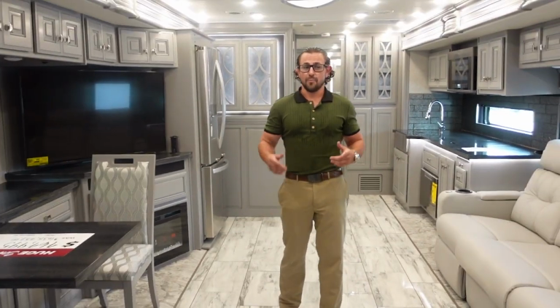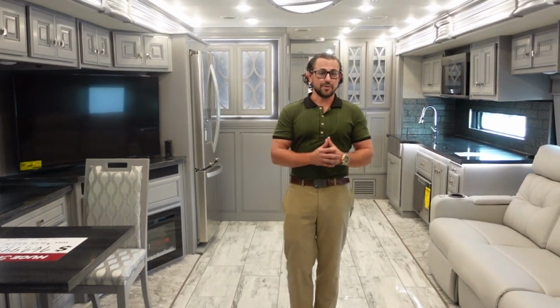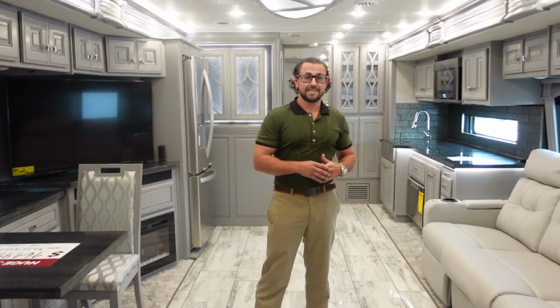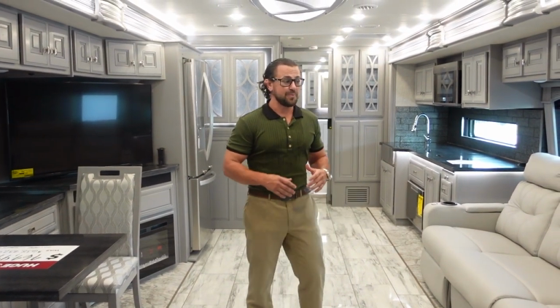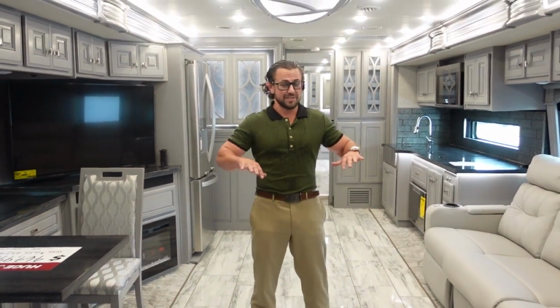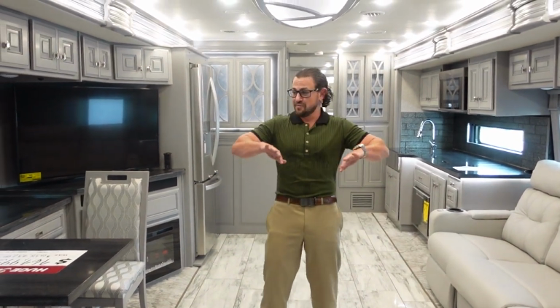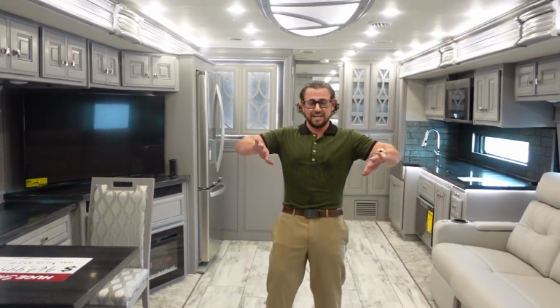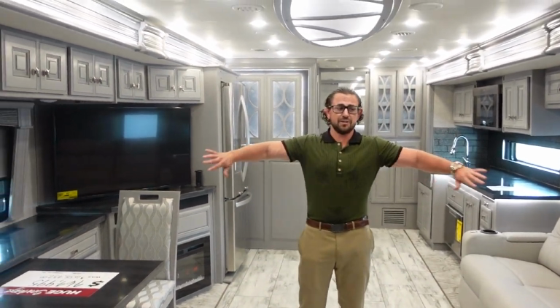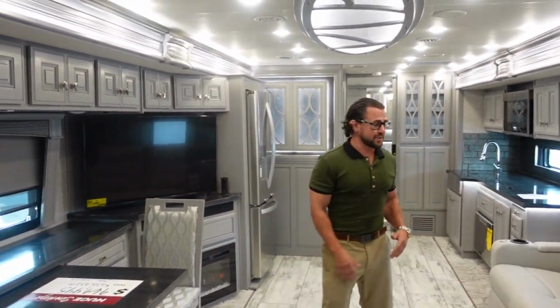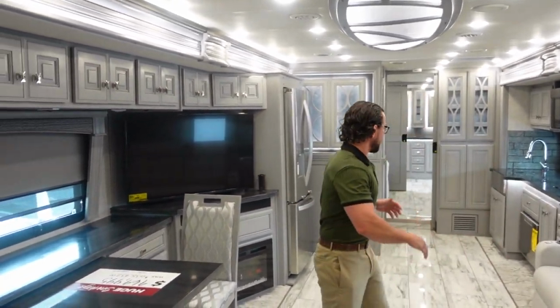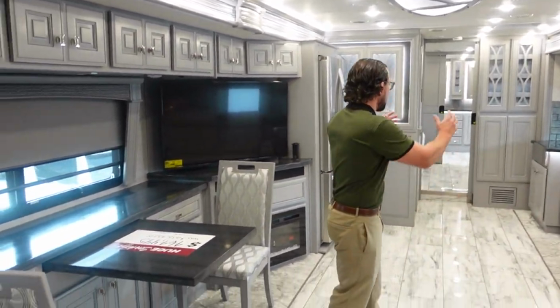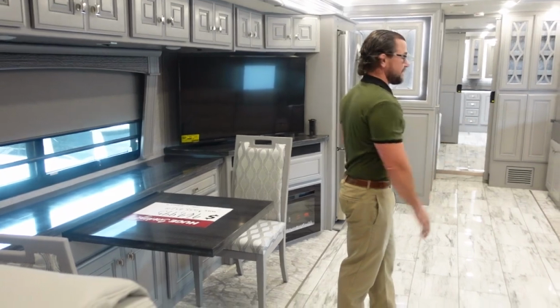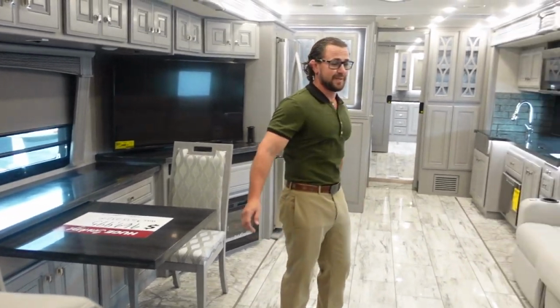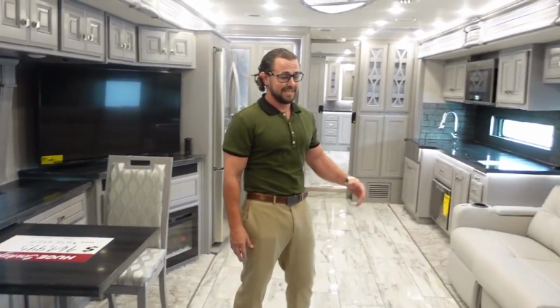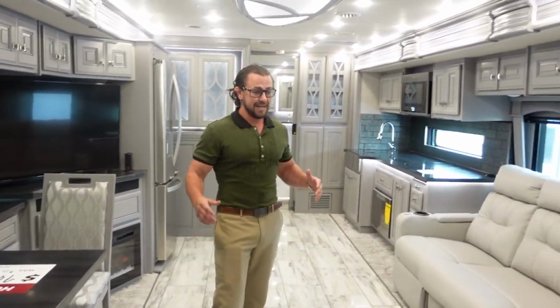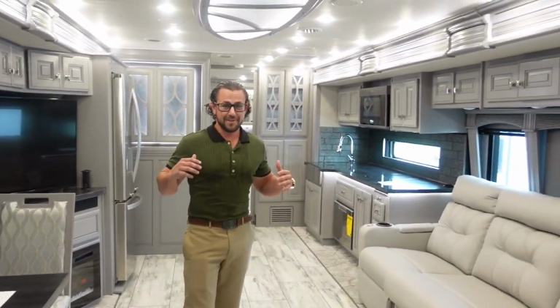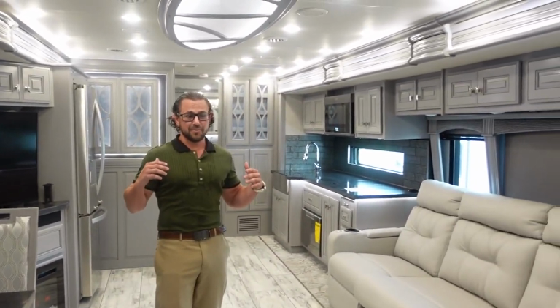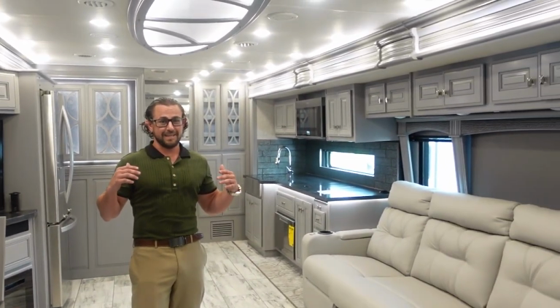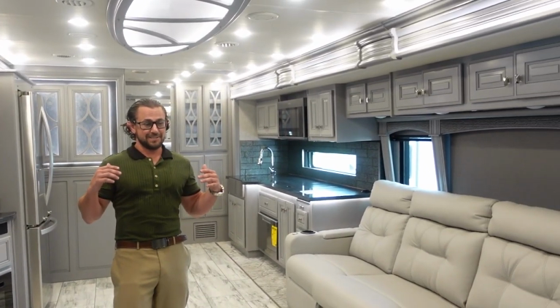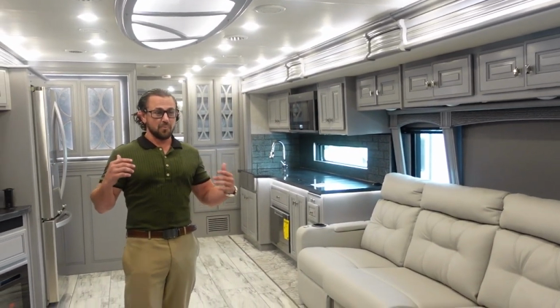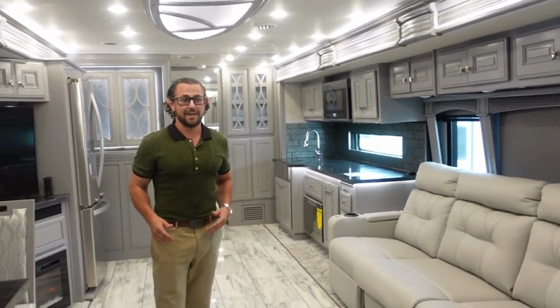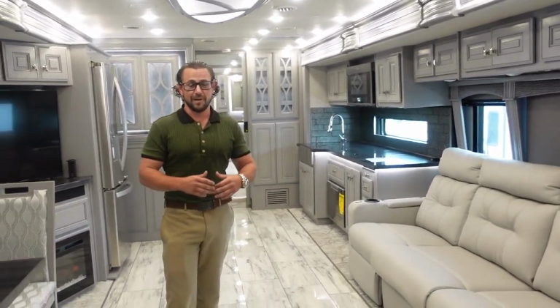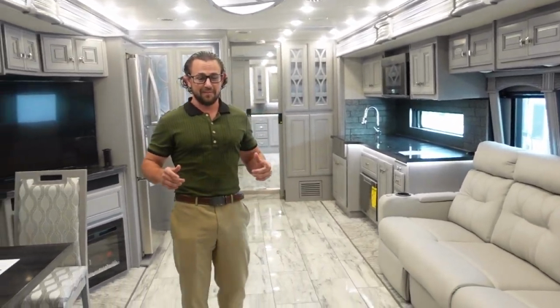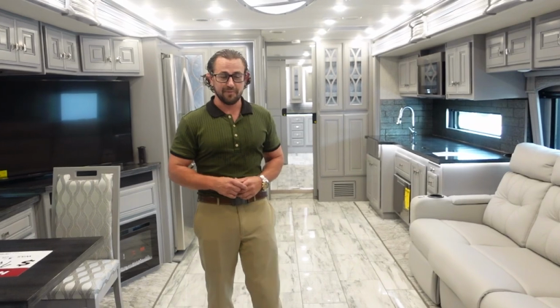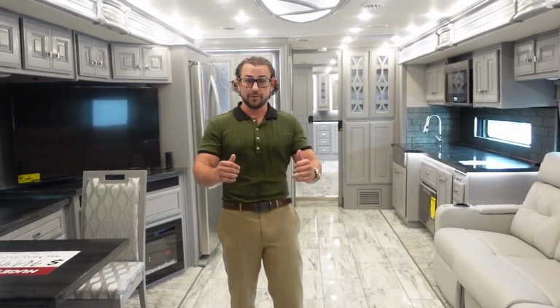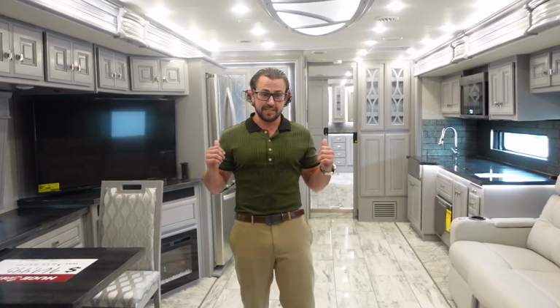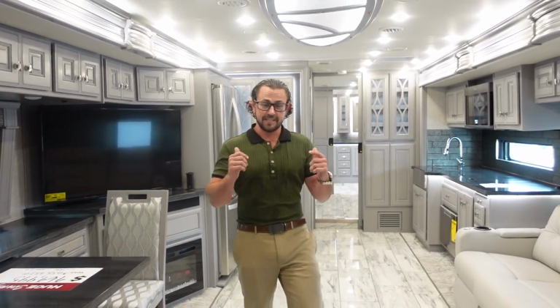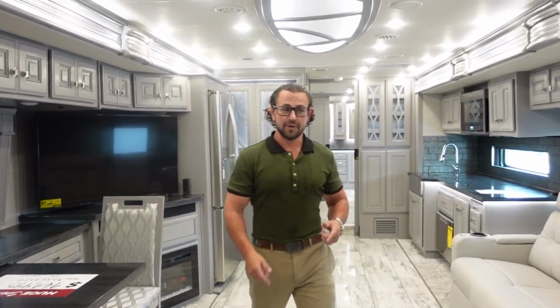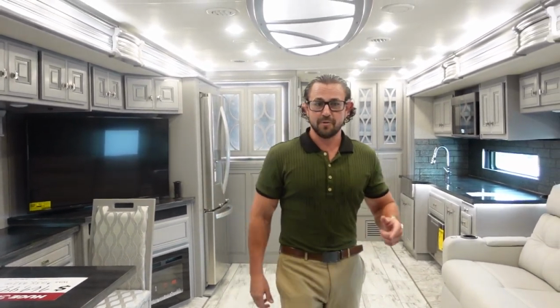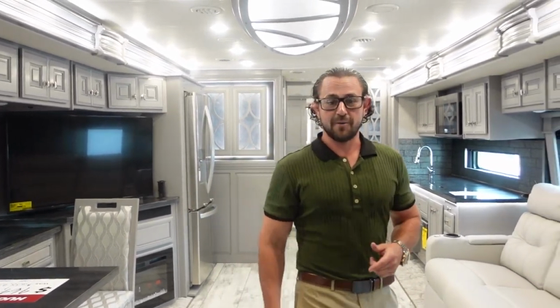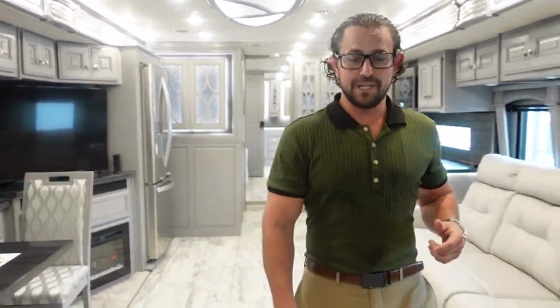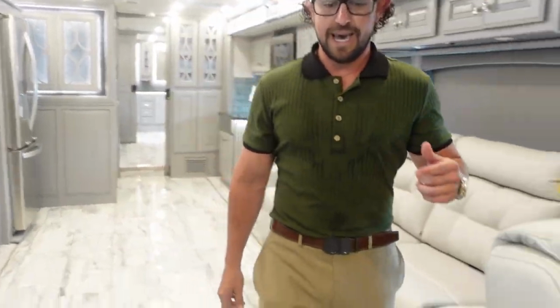Once you get this thing opened up, you can see you've got a huge living area and a wonderful amount of space in the kitchen. This floor plan is just wide open. Before going further into the interior, let's take a look at what's going on in the cab.